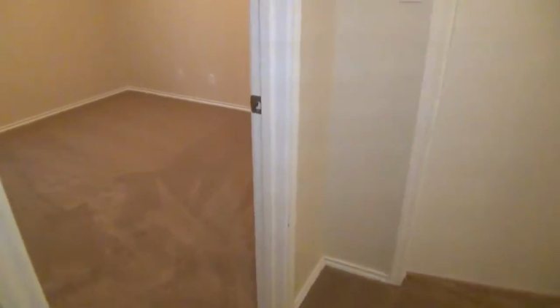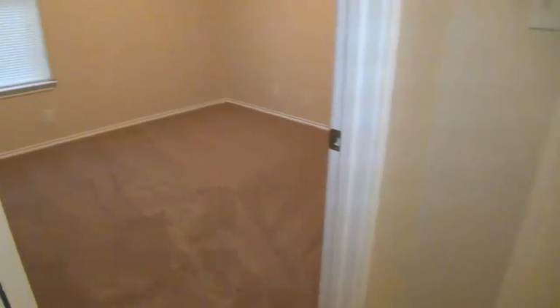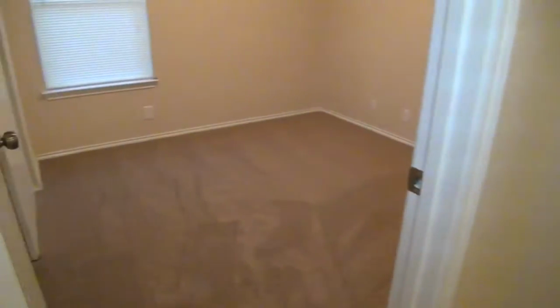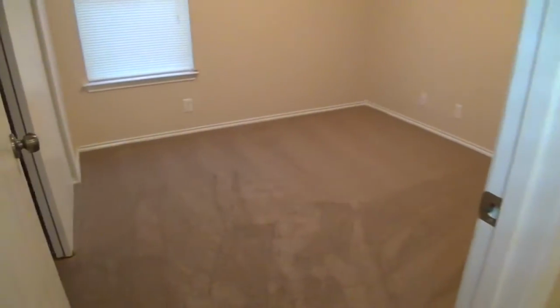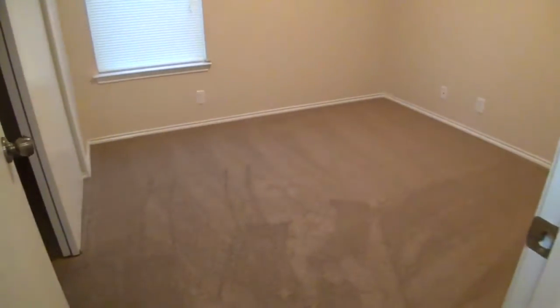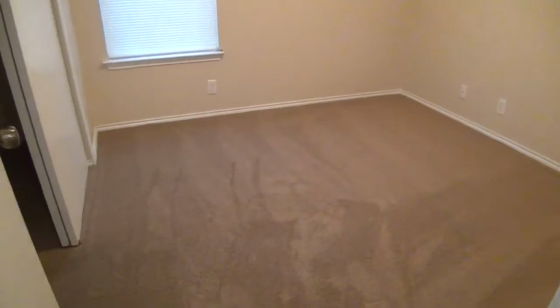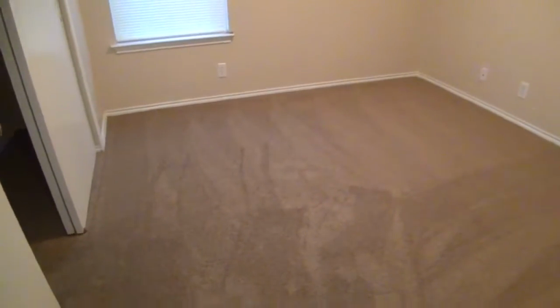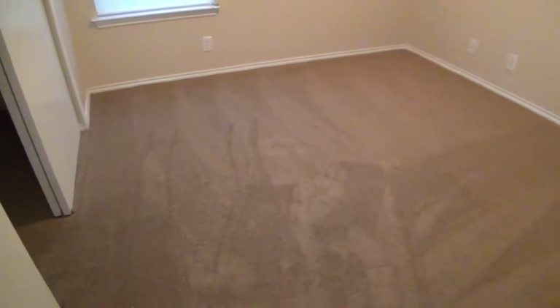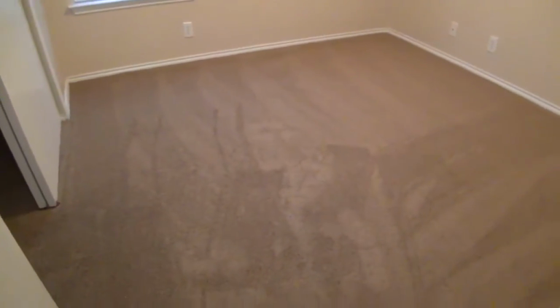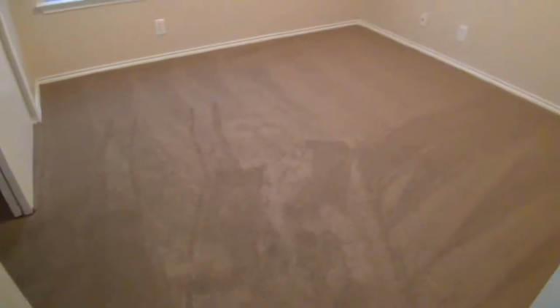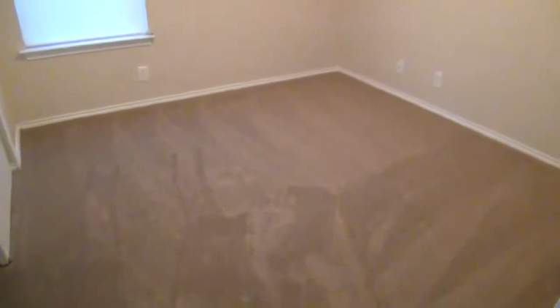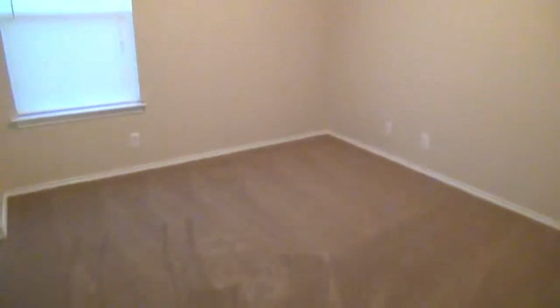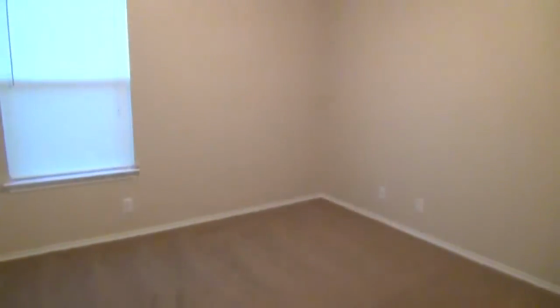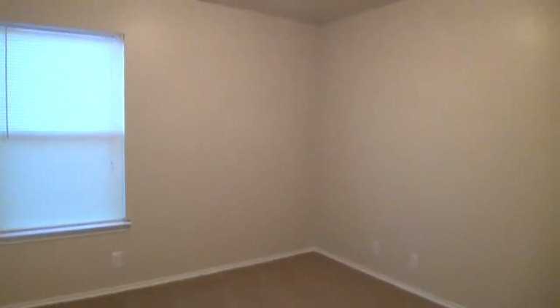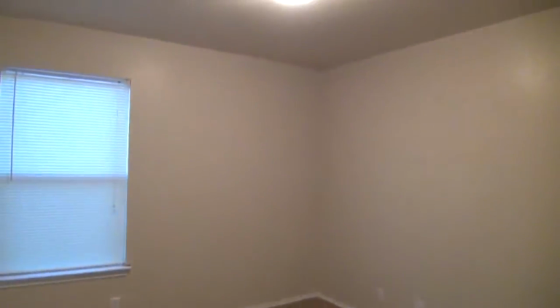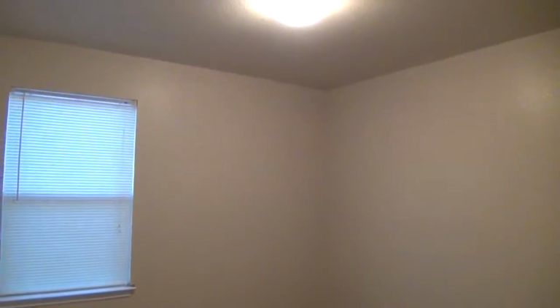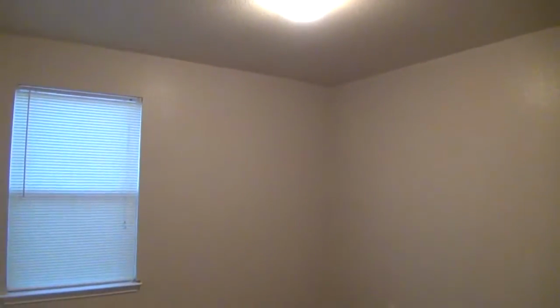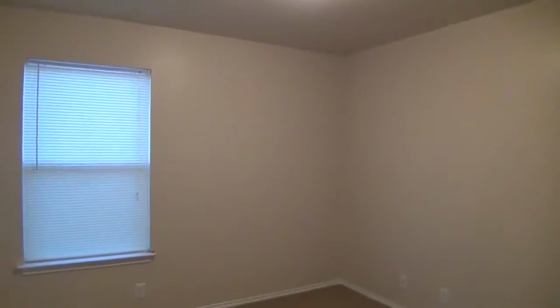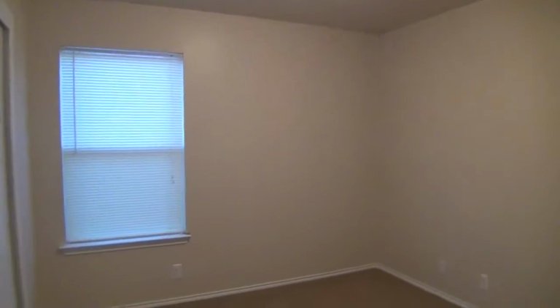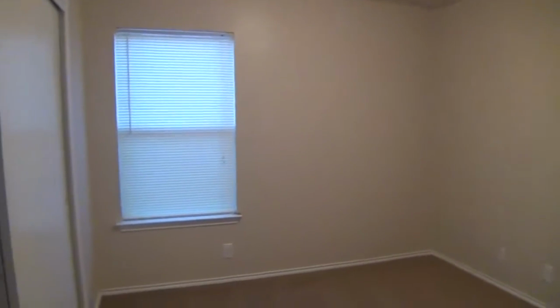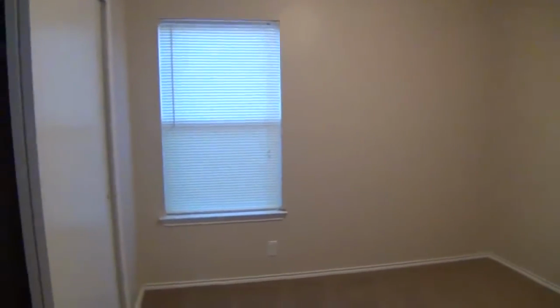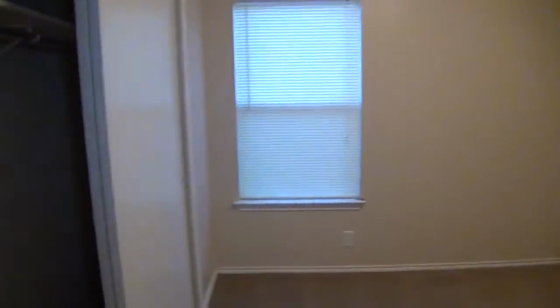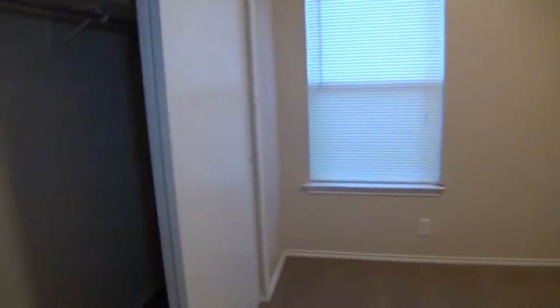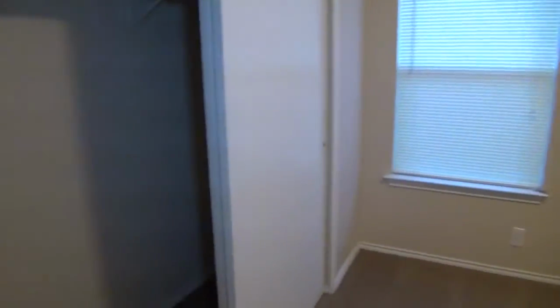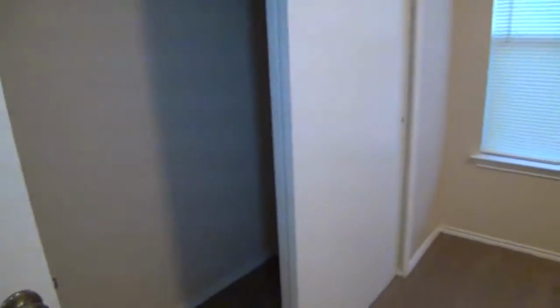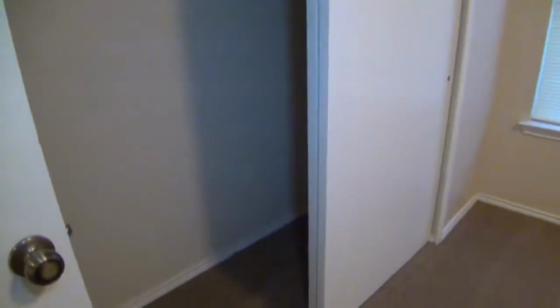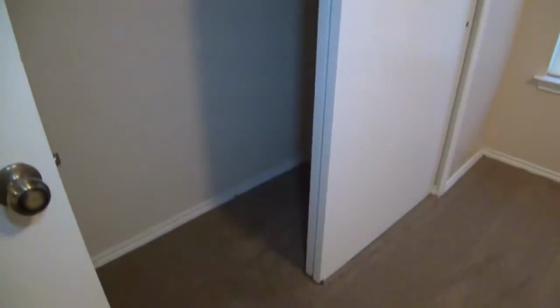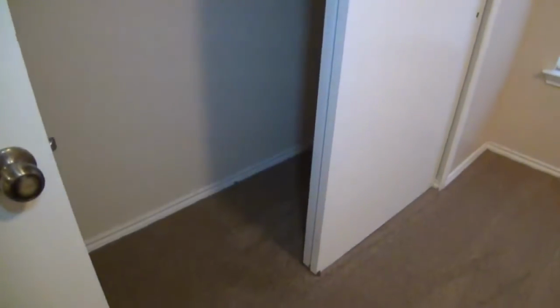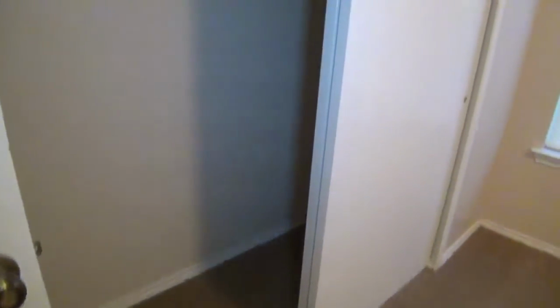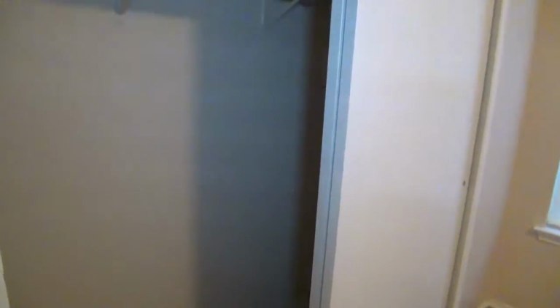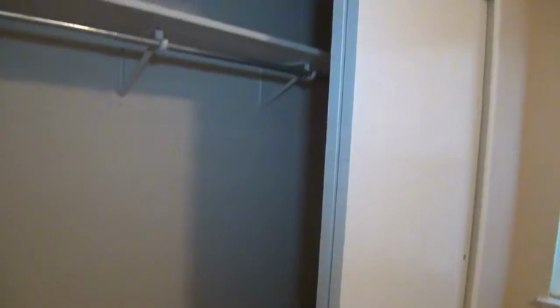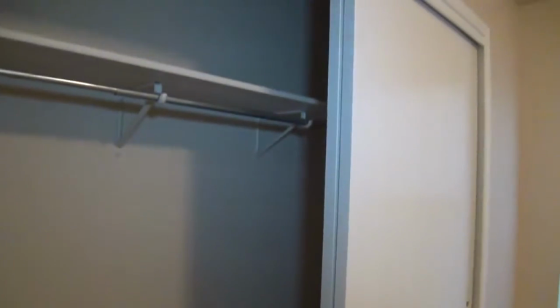This is officially bedroom number two — bedroom number one being the master. Nice neutral colors. We've got blinds and closet space.